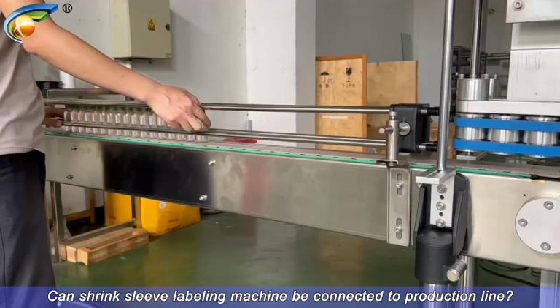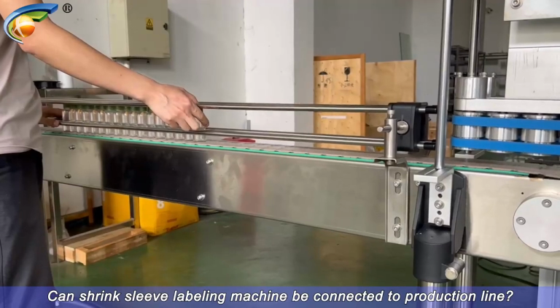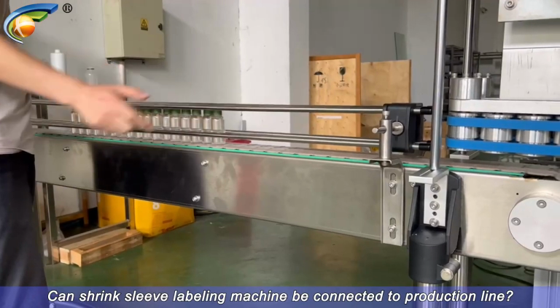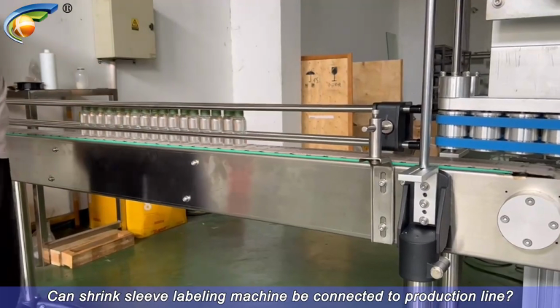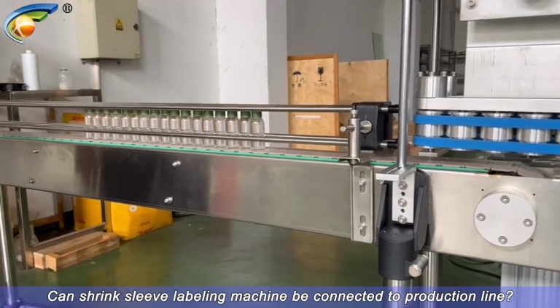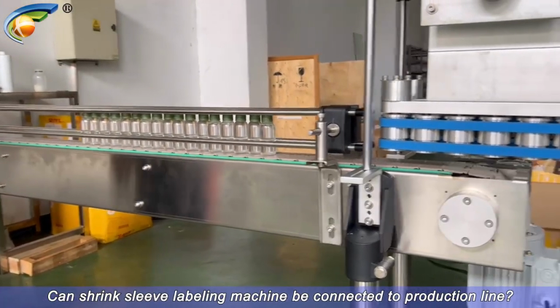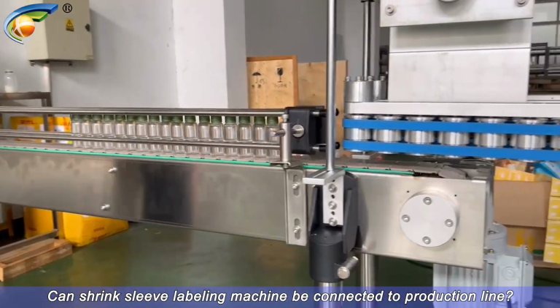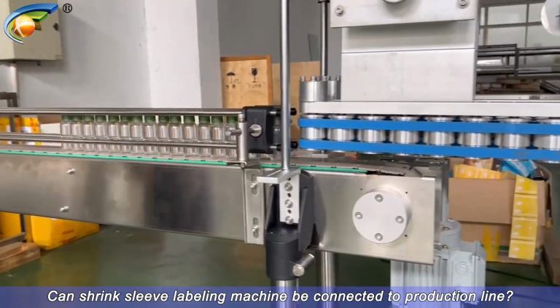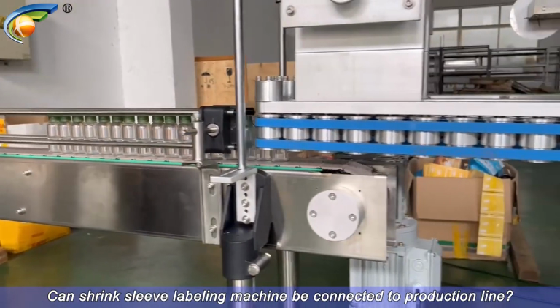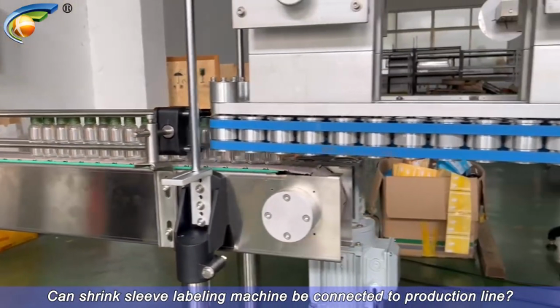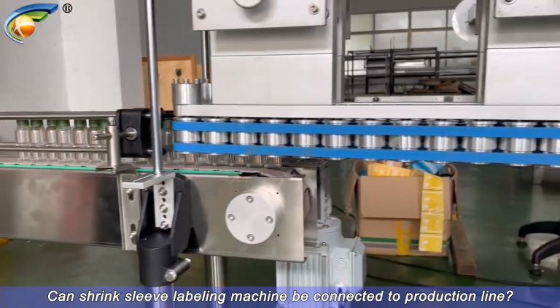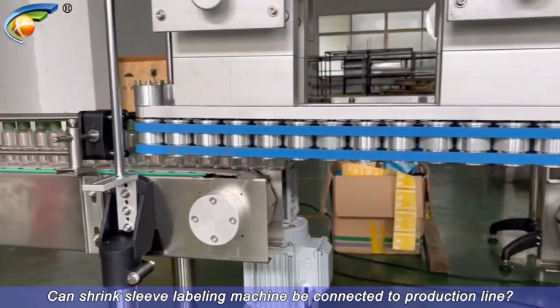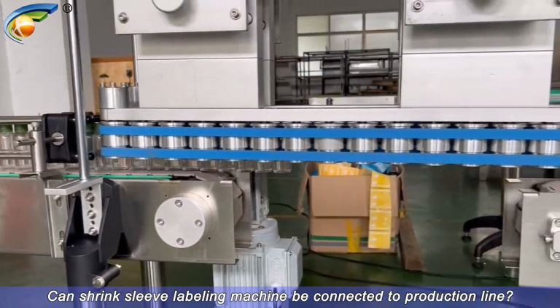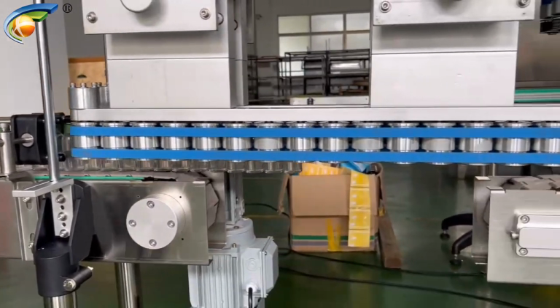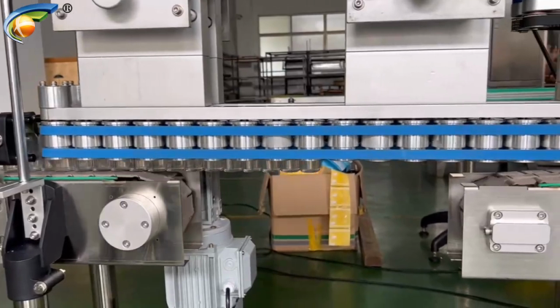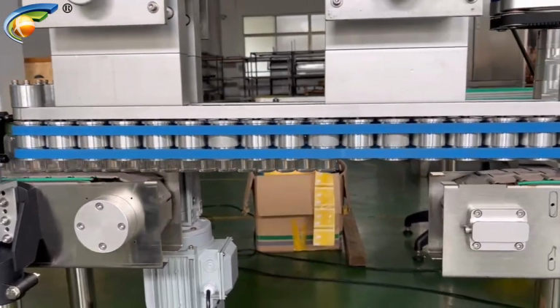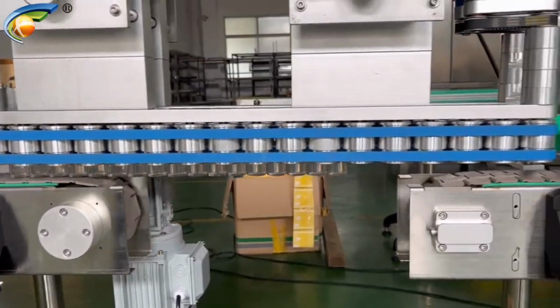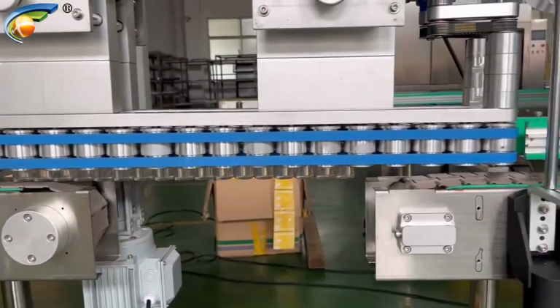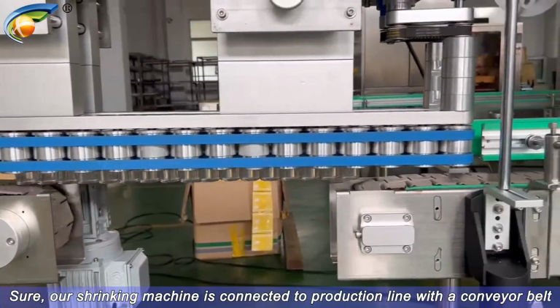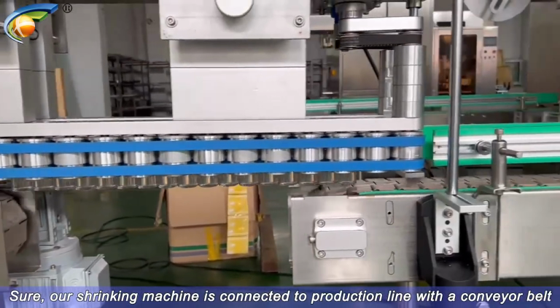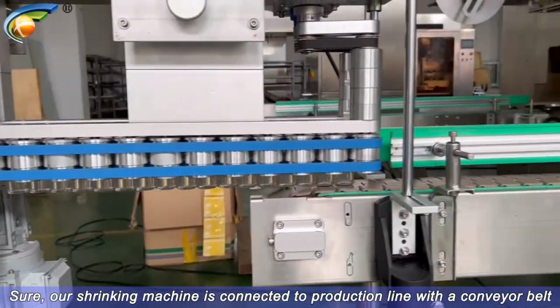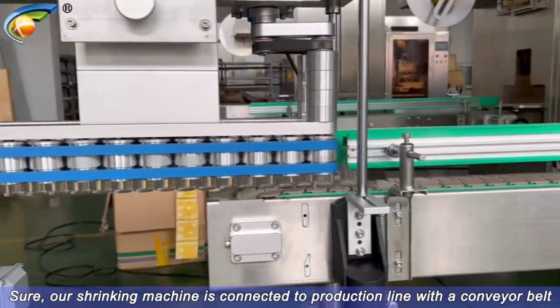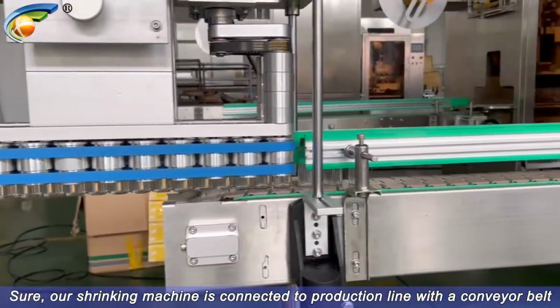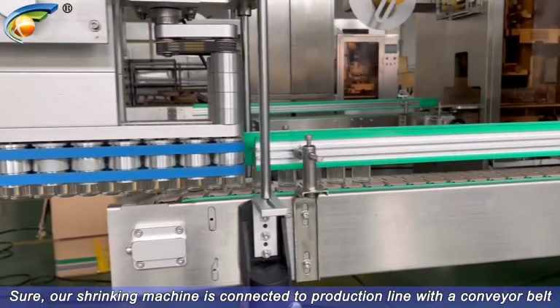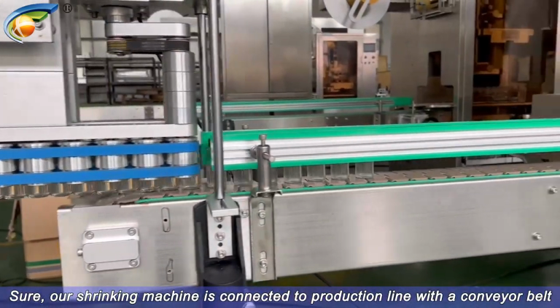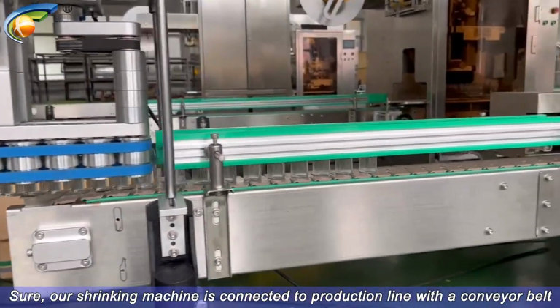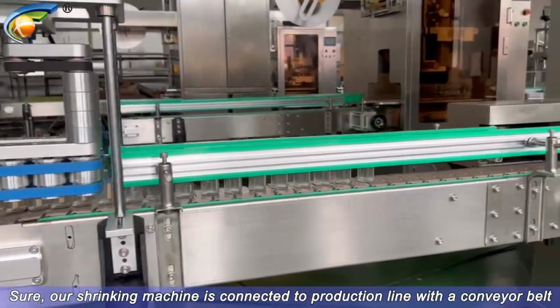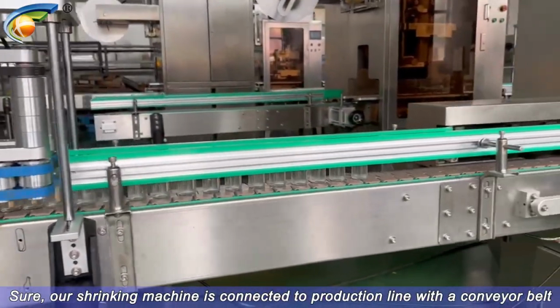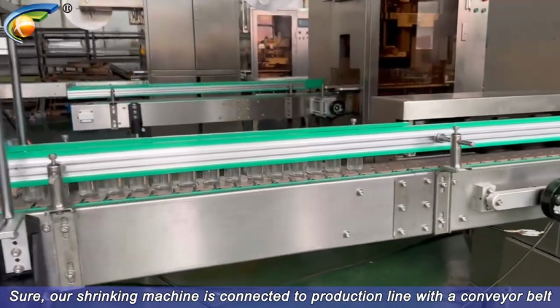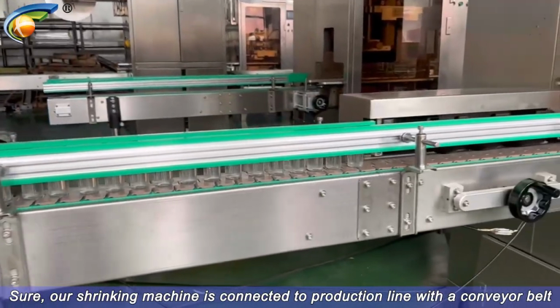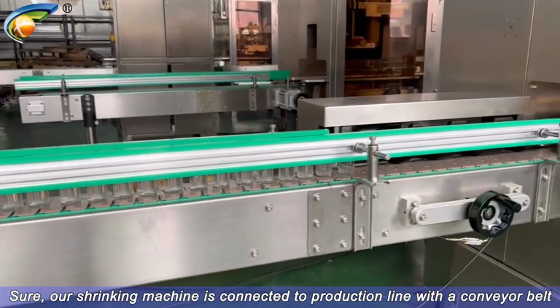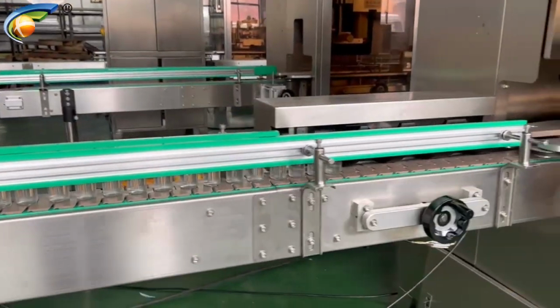Can shrink sleeve labeling machine be connected to production line? Sure! Our shrinking machine is connected to production line with a conveyor belt.